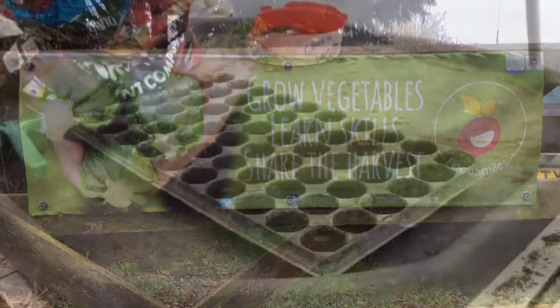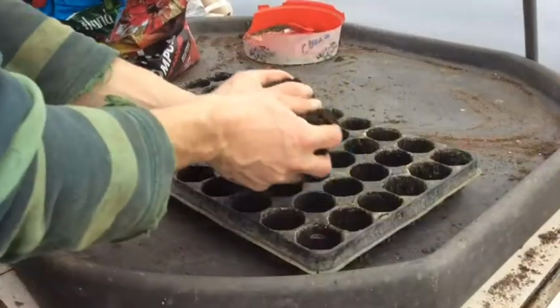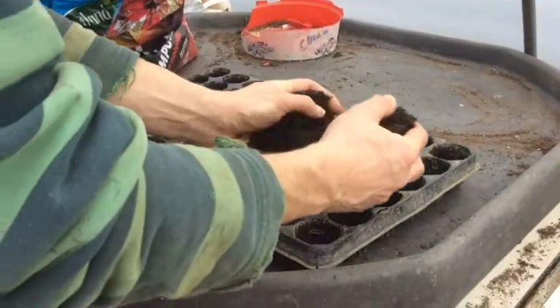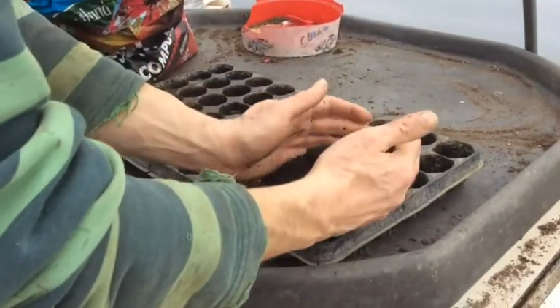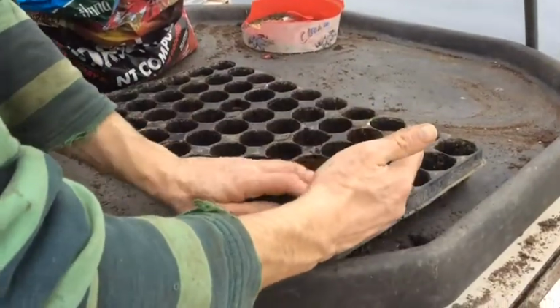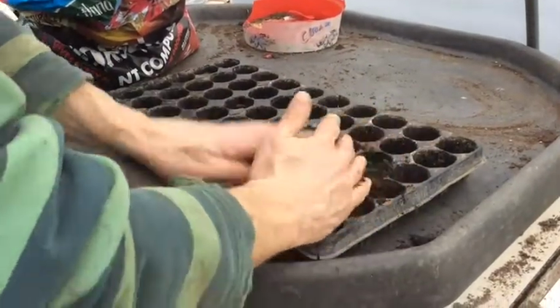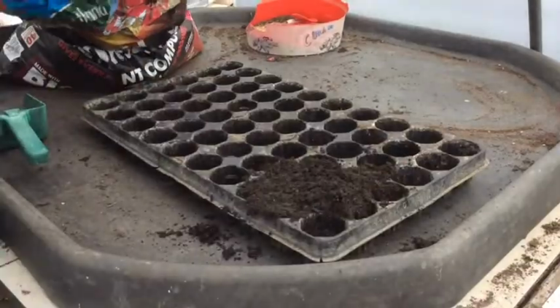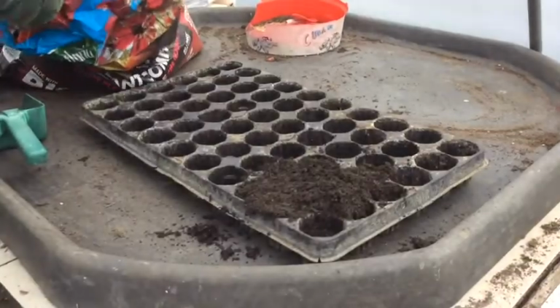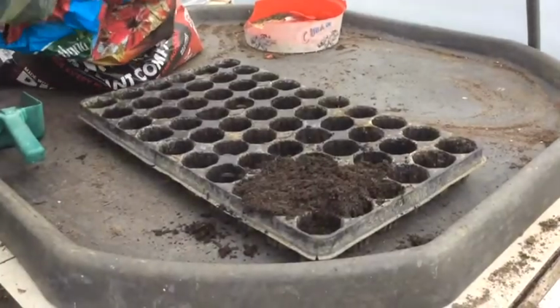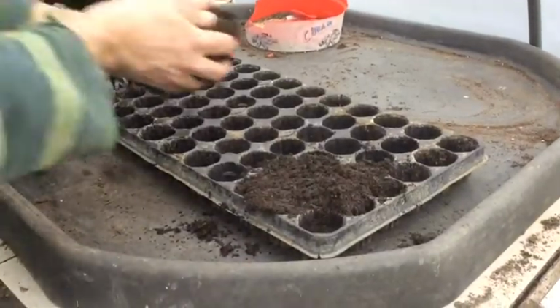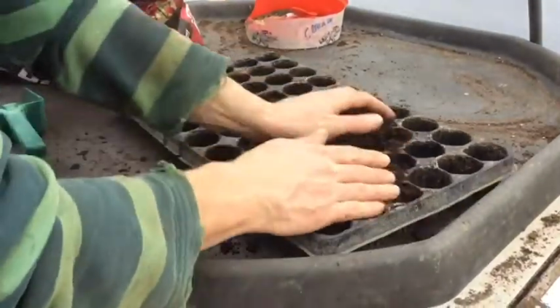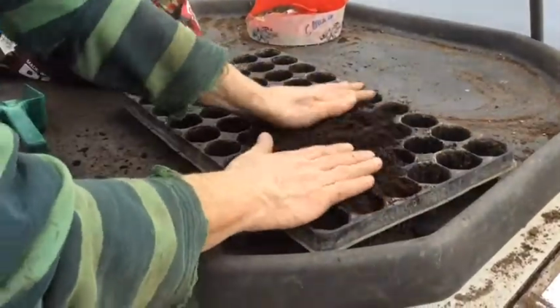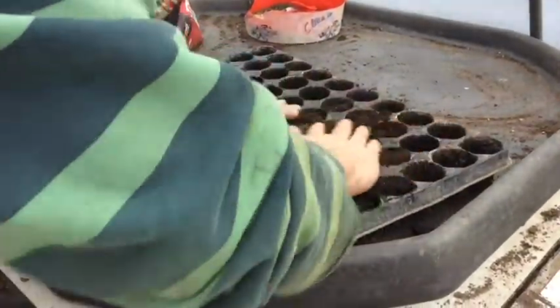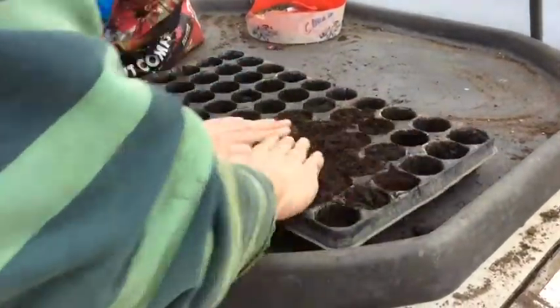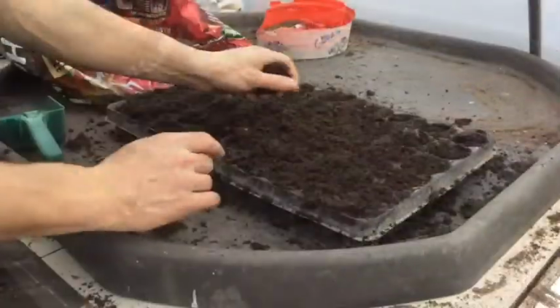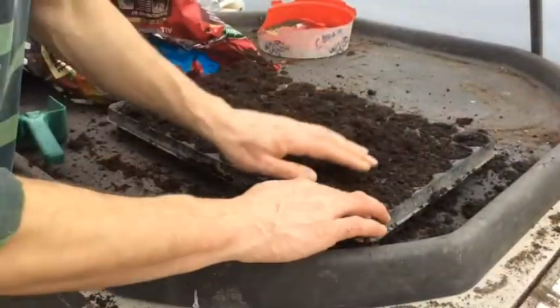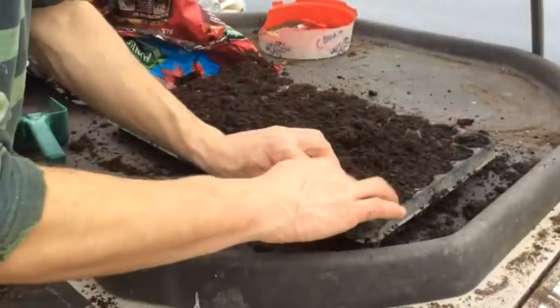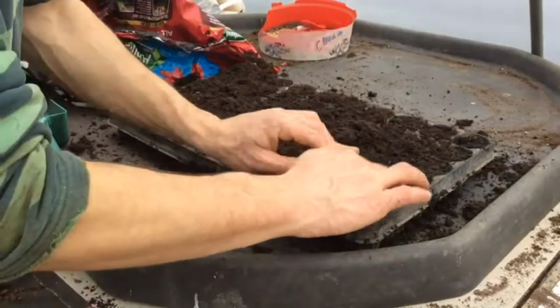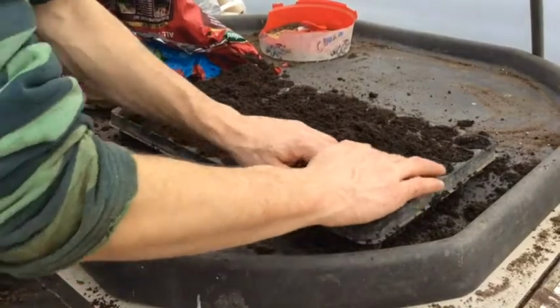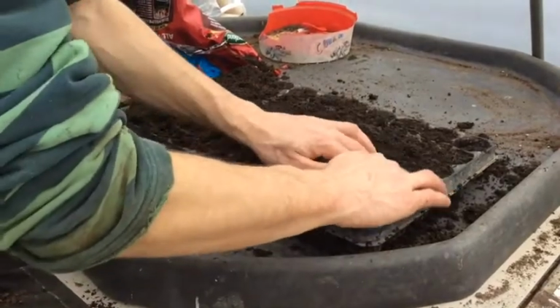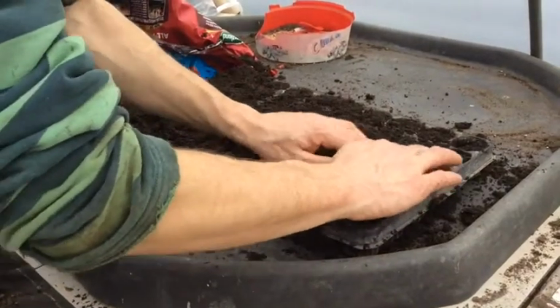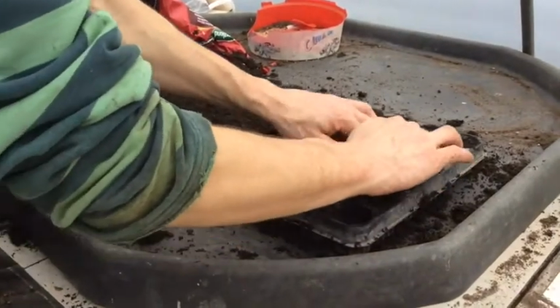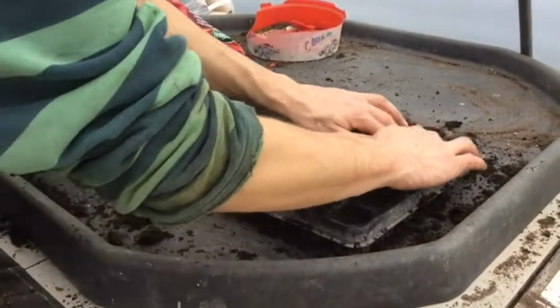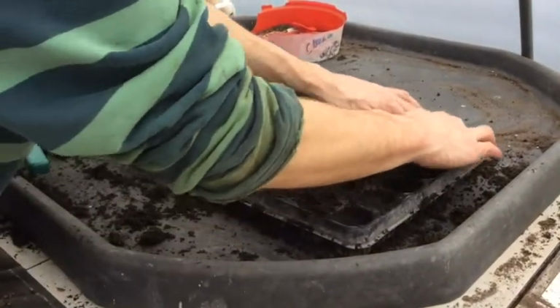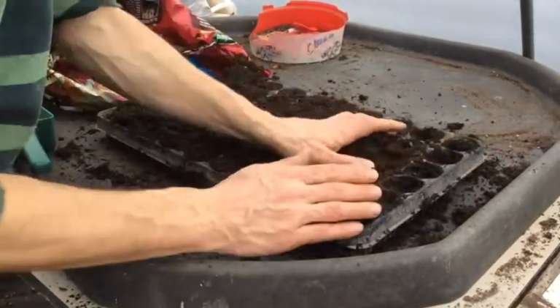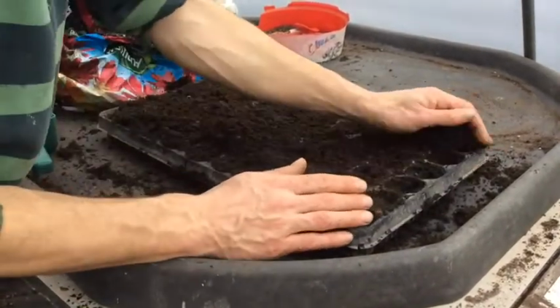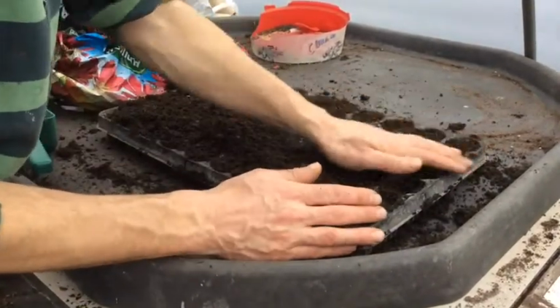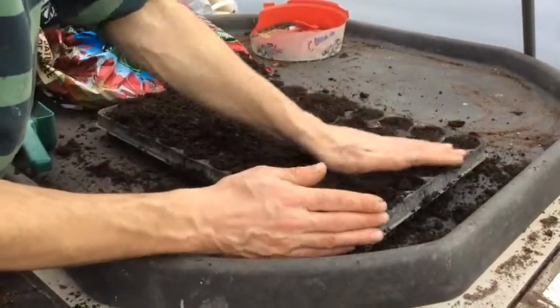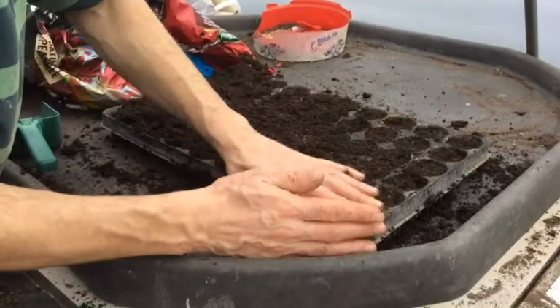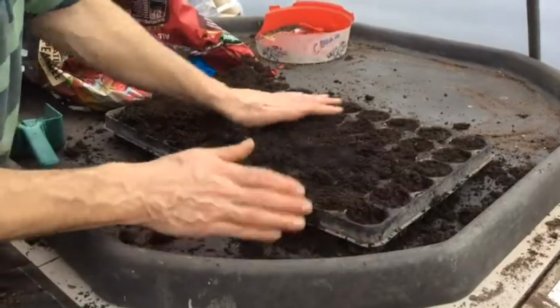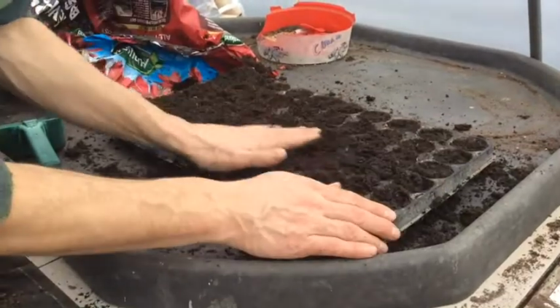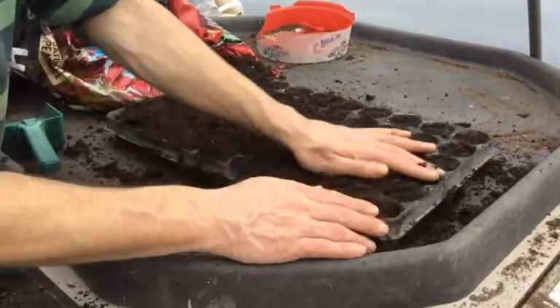First we're going to fill up our modules with compost. Throw some on the top and push it into the cells. Then push them down a bit because they'll shrink, and once you fill them up with water they'll shrink a bit more — then just push some more soil in on the top.